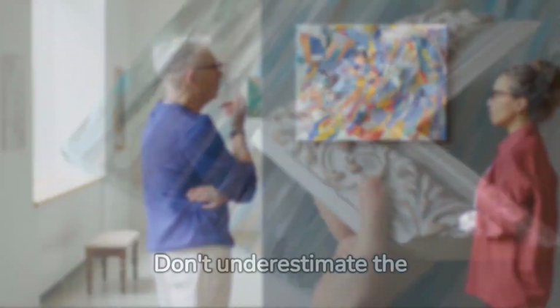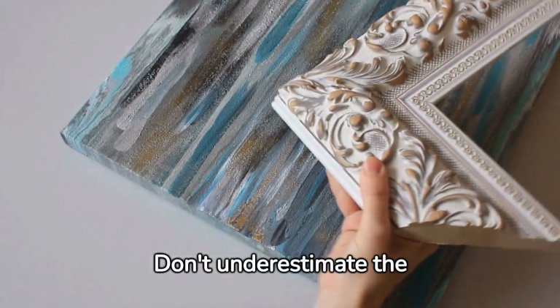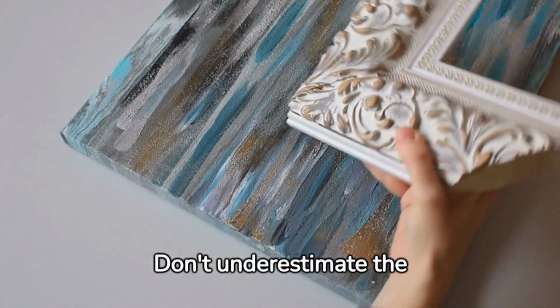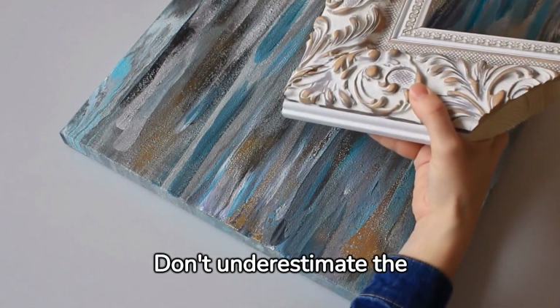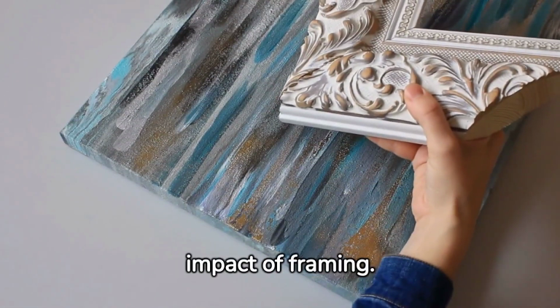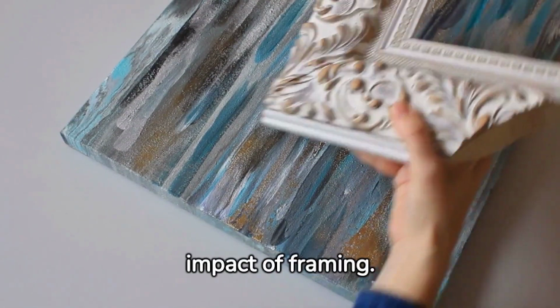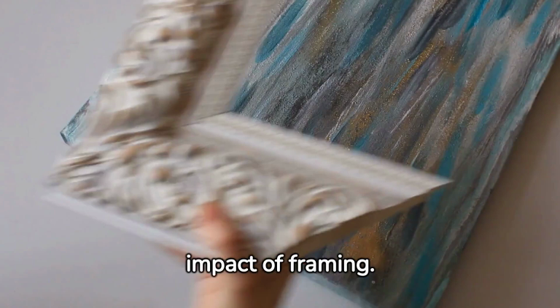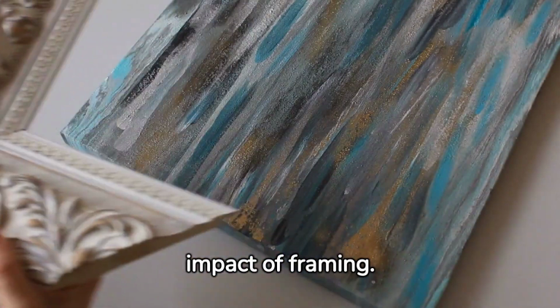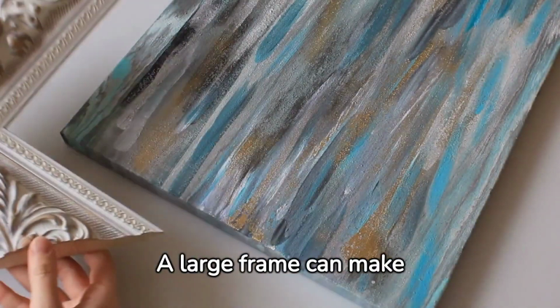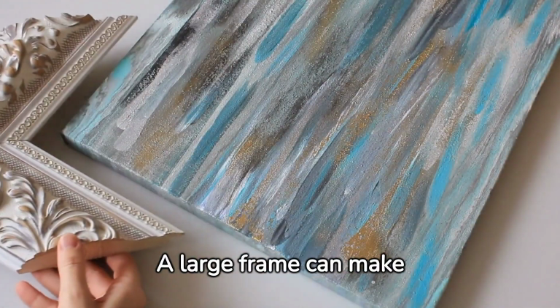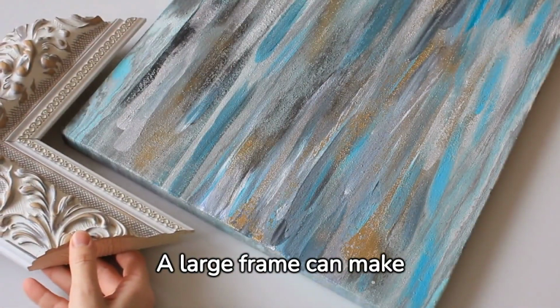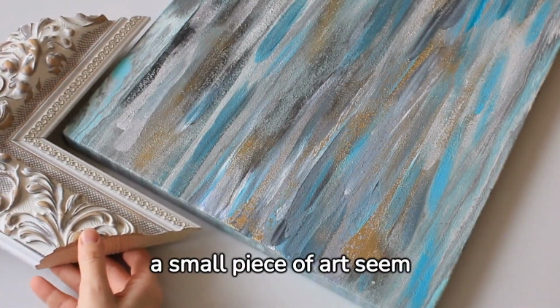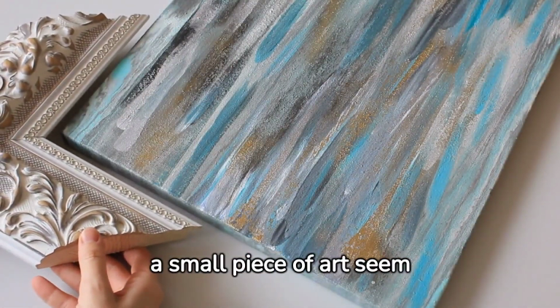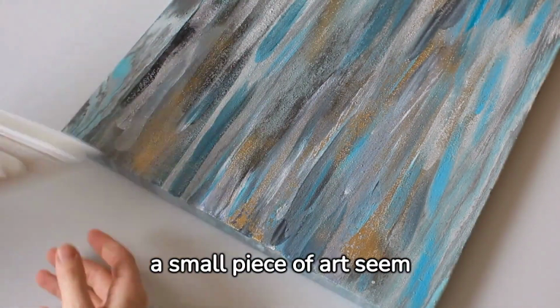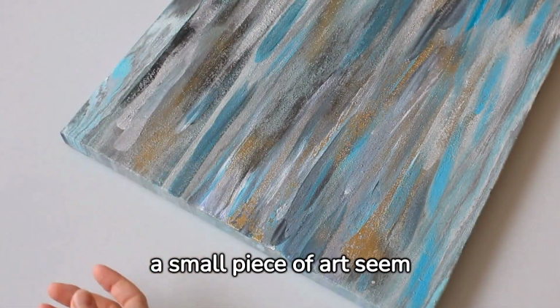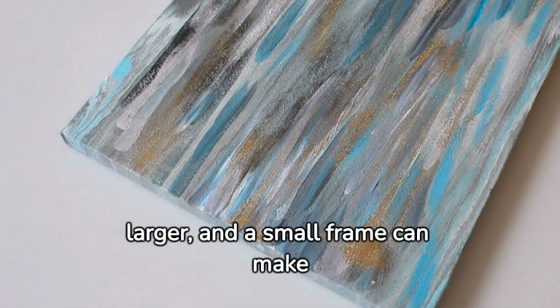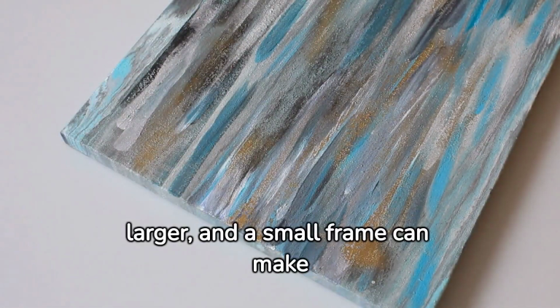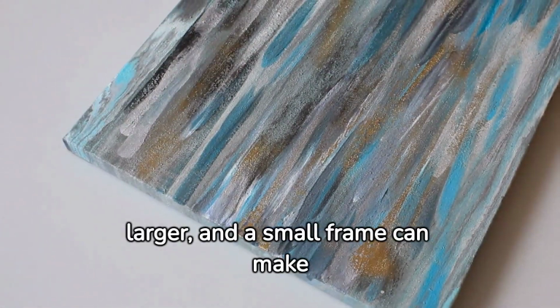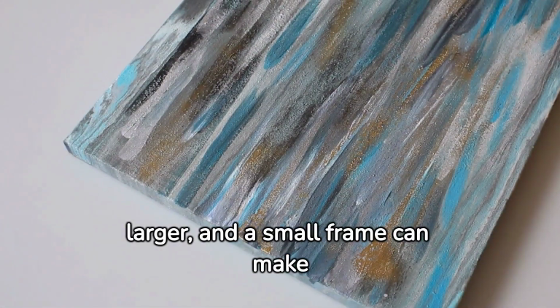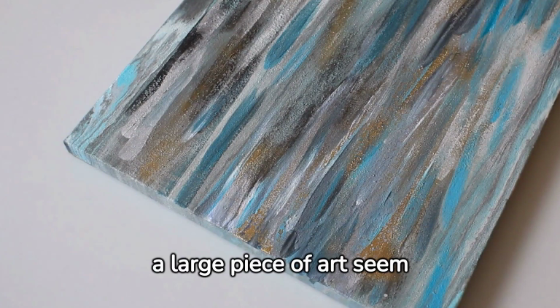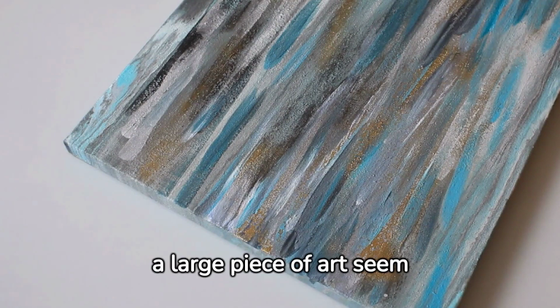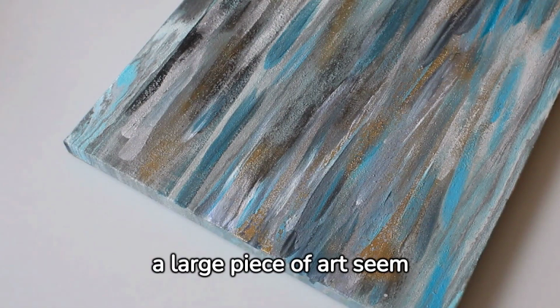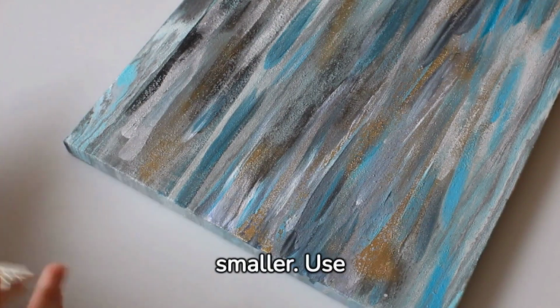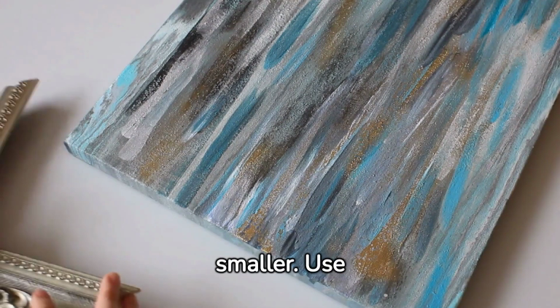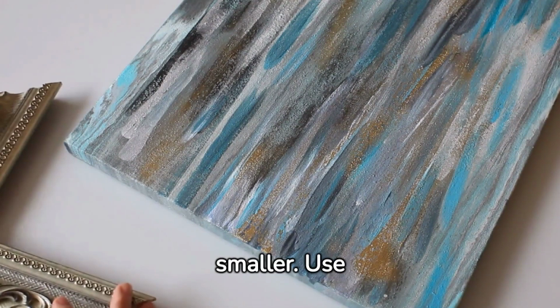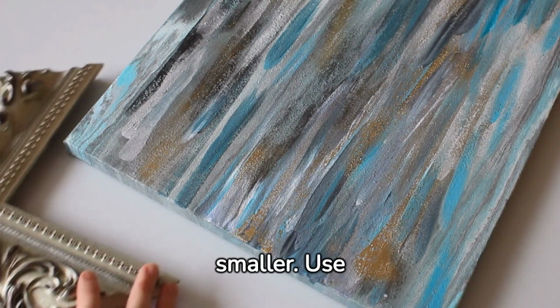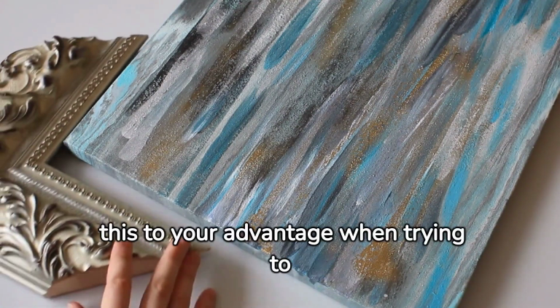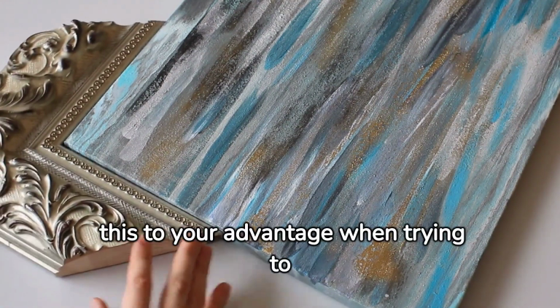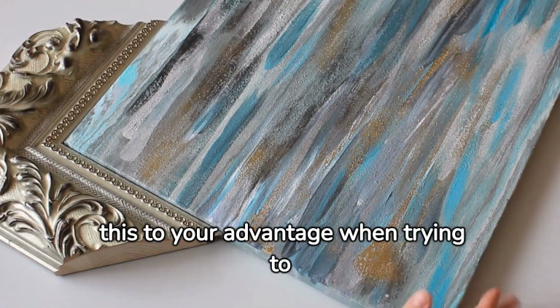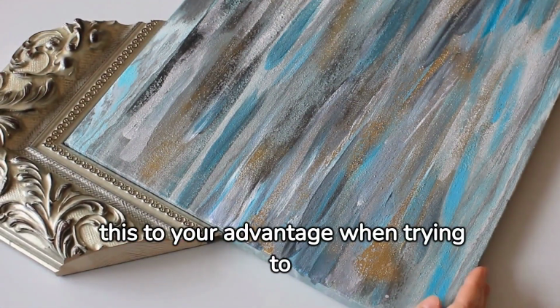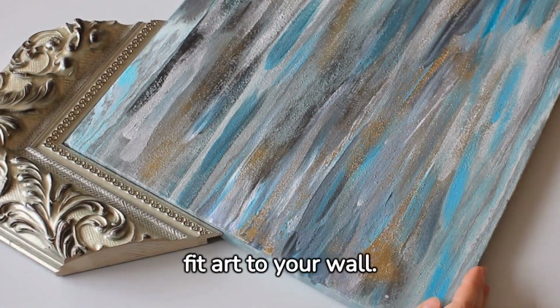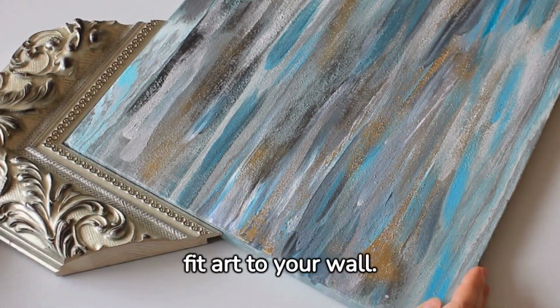Don't underestimate the impact of framing. A large frame can make a small piece of art seem larger, and a small frame can make a large piece of art seem smaller. Use this to your advantage when trying to fit art to your wall.